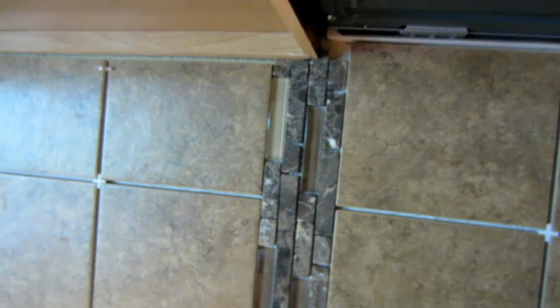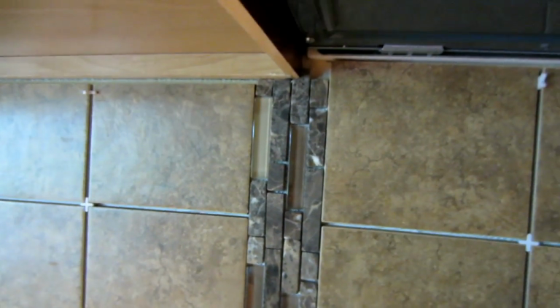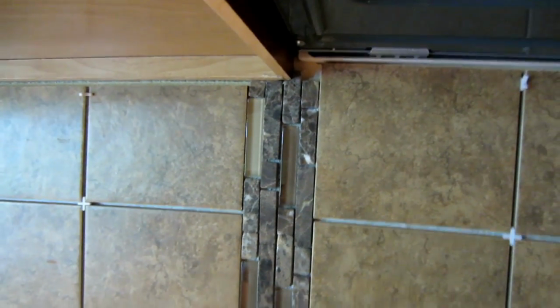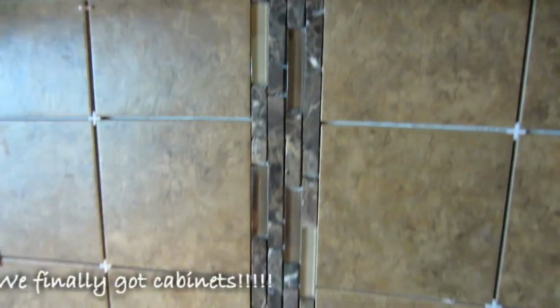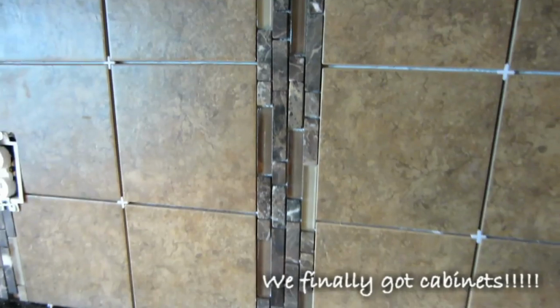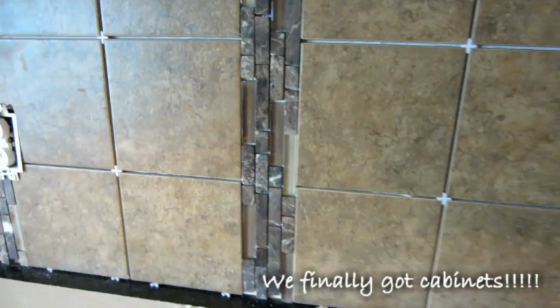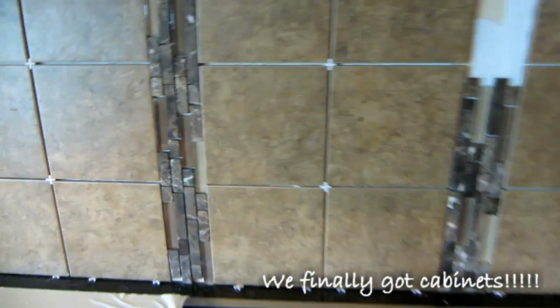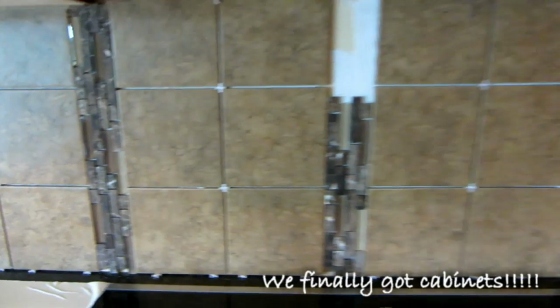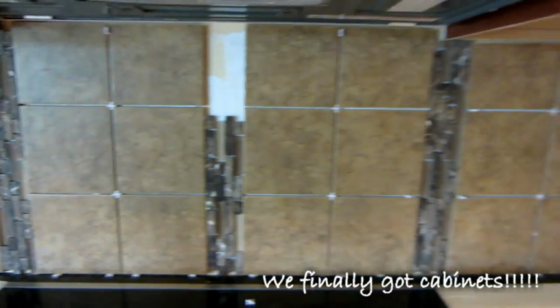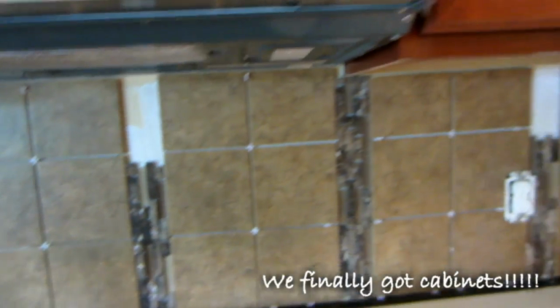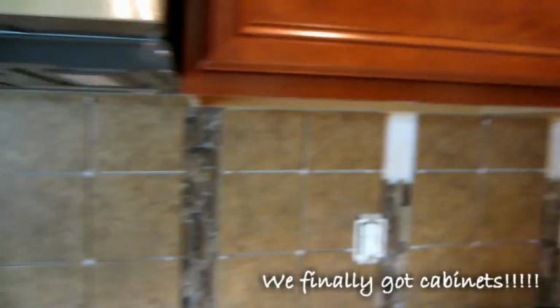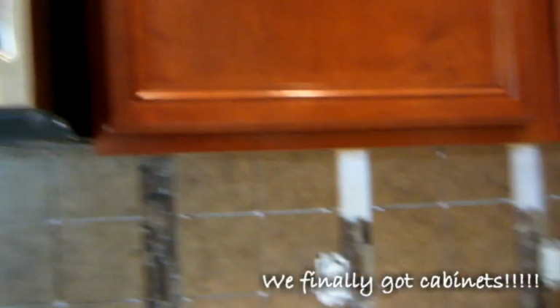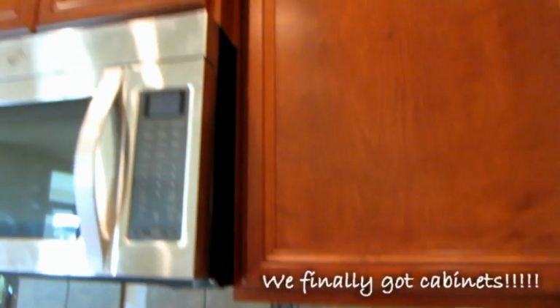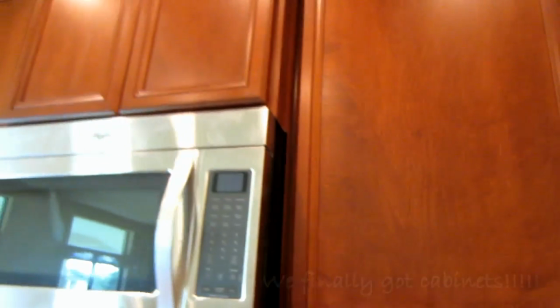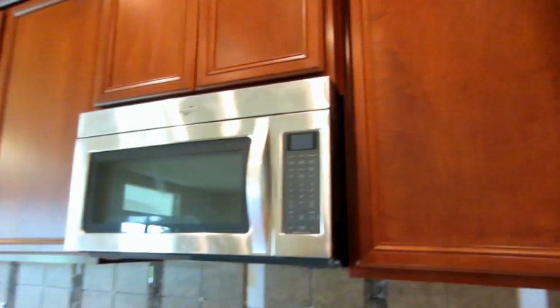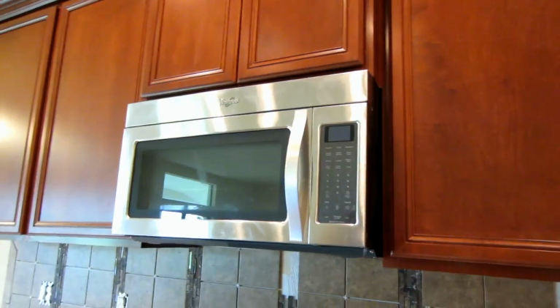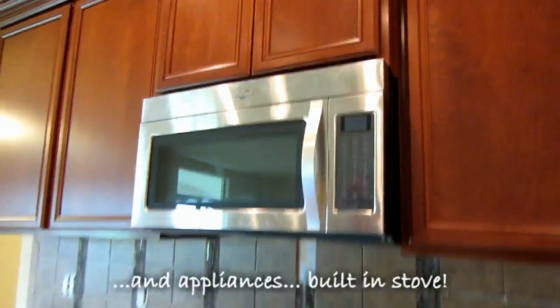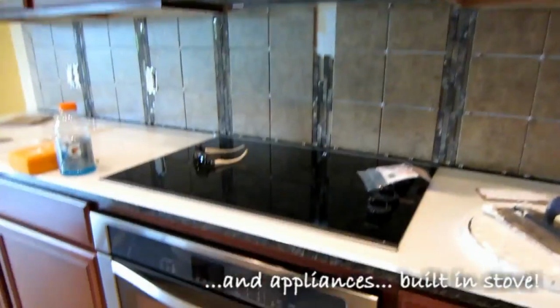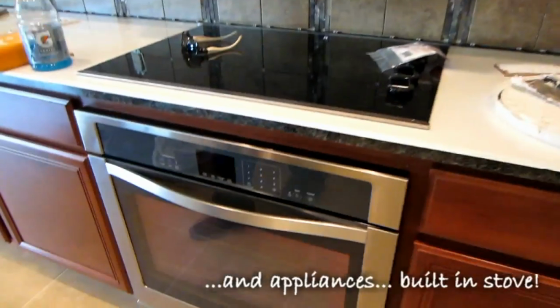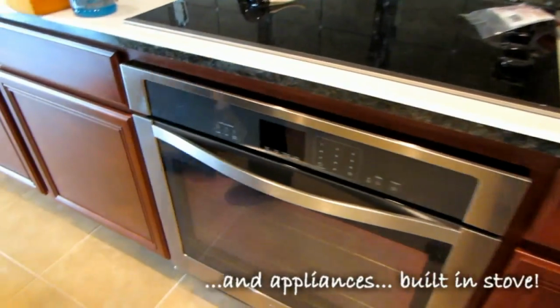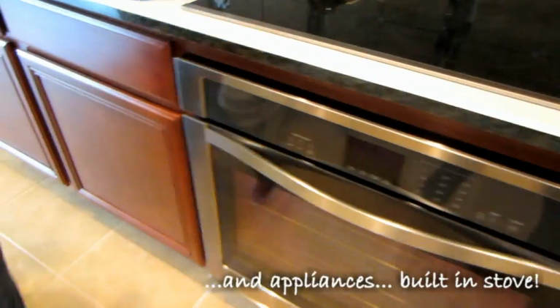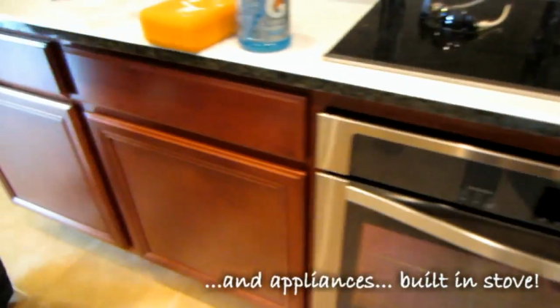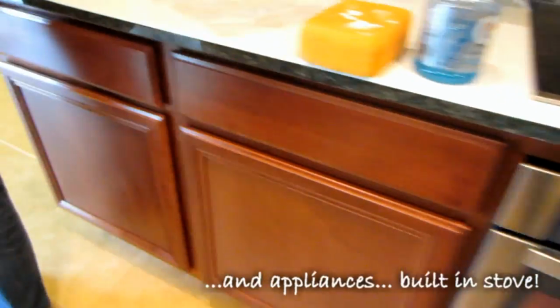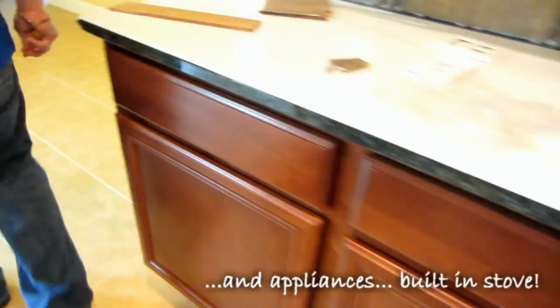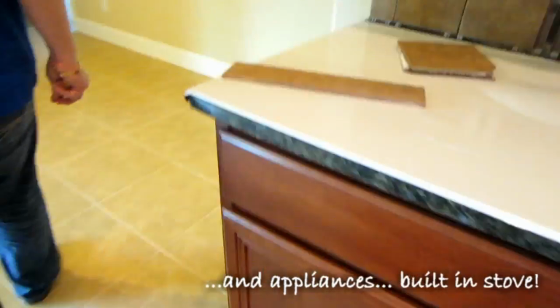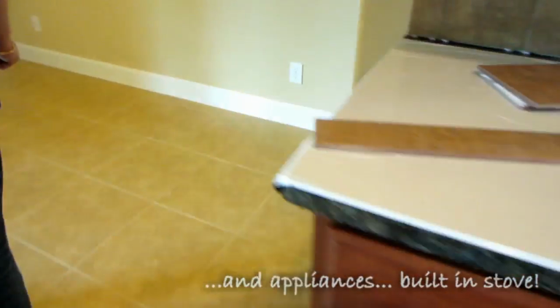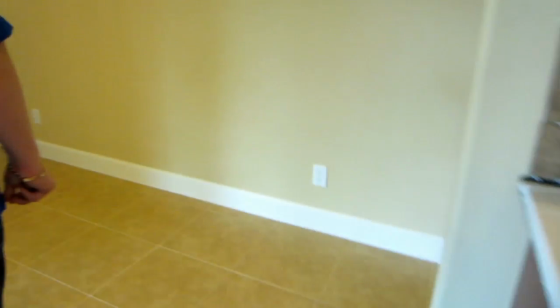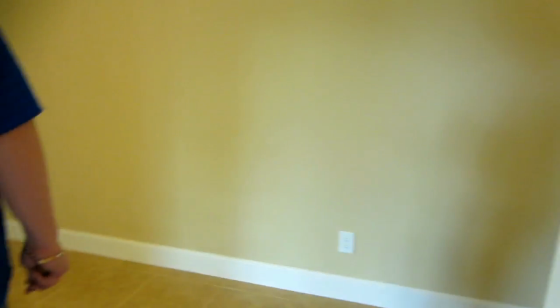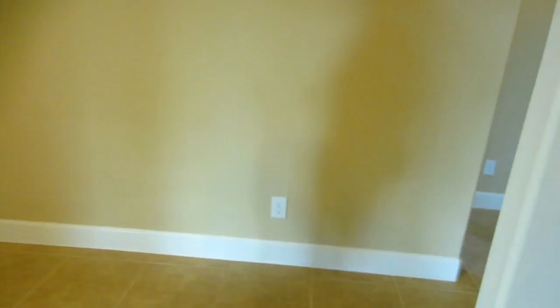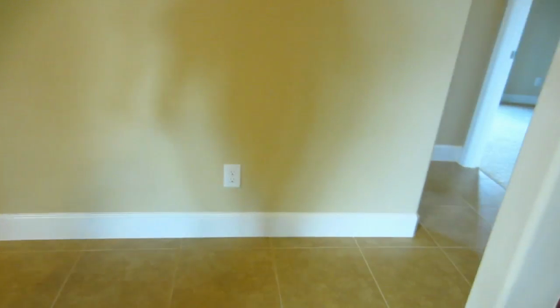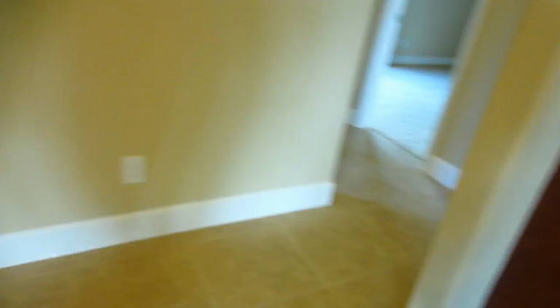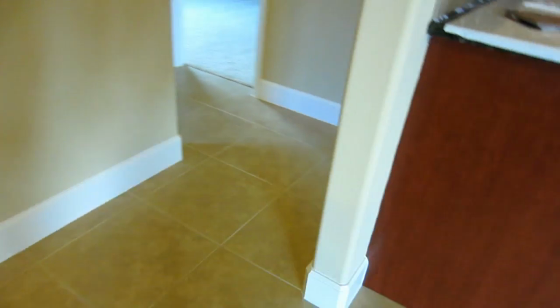What color grout did we pick in here? Is it light? I think it's light. Yeah. I'm so excited. I like the appliances. They did fill it in.